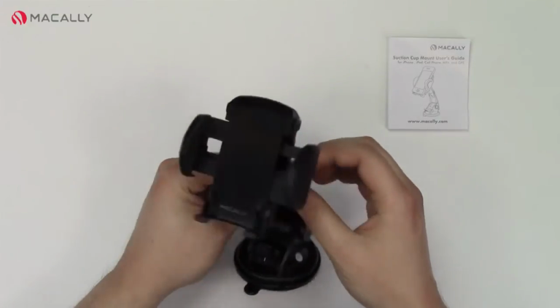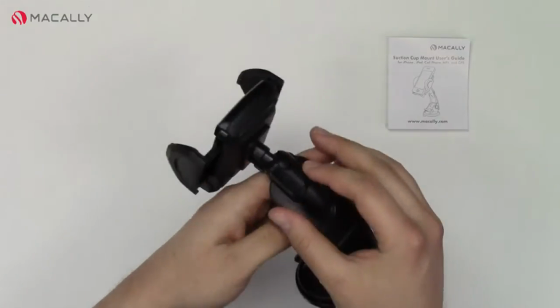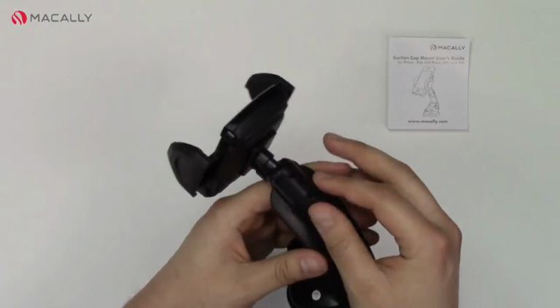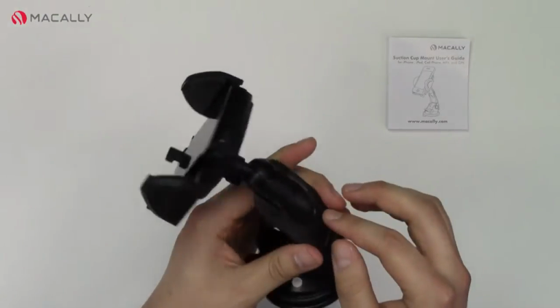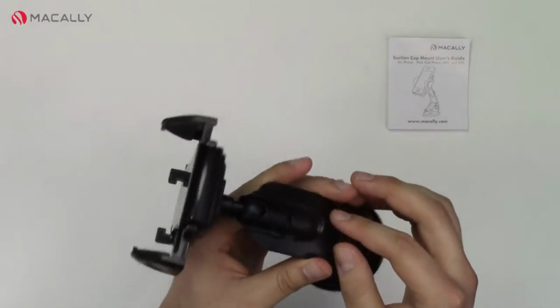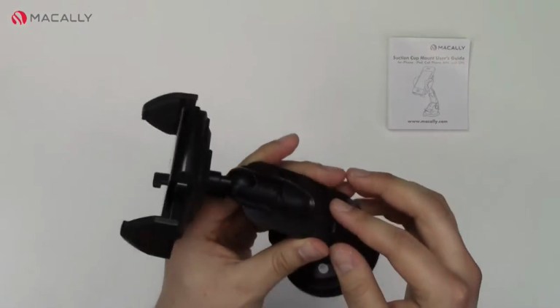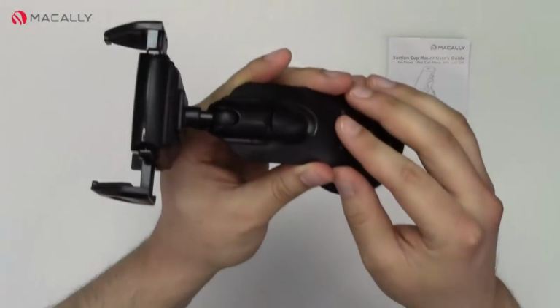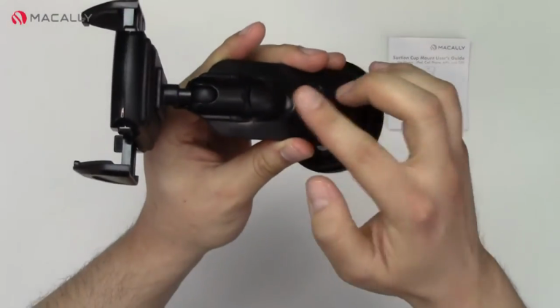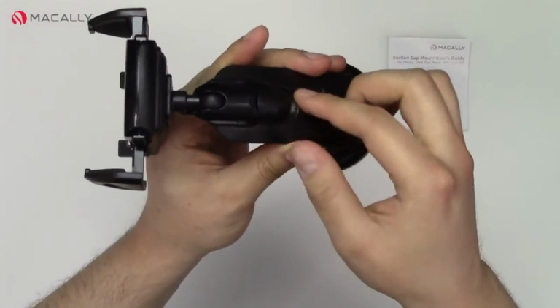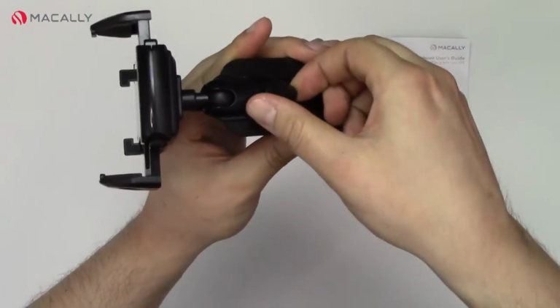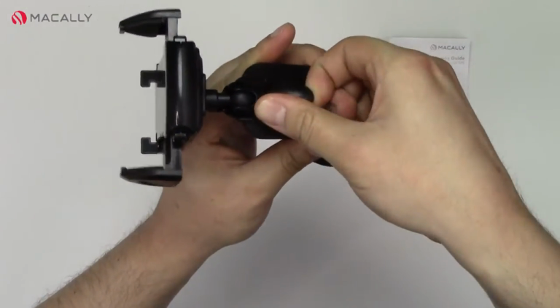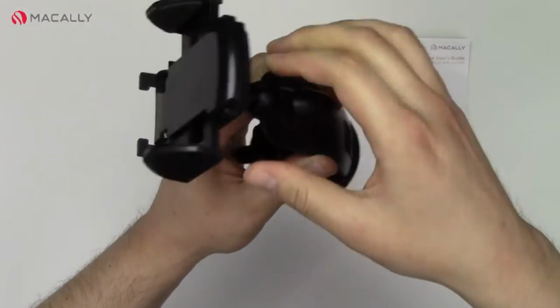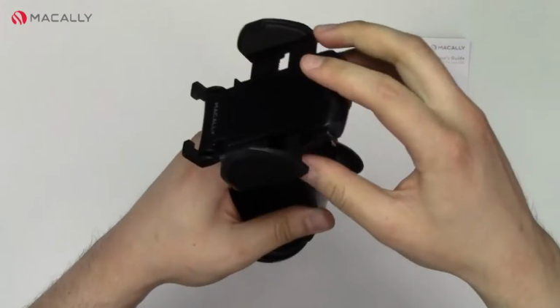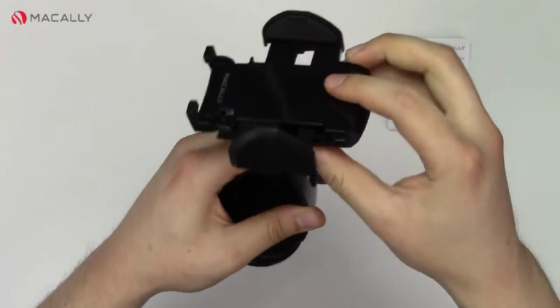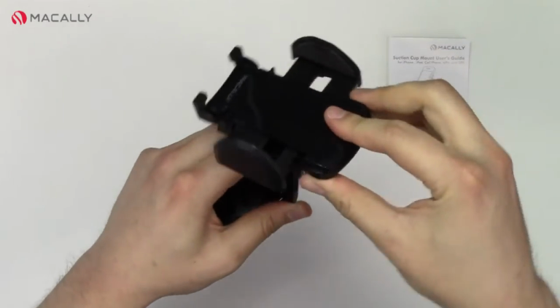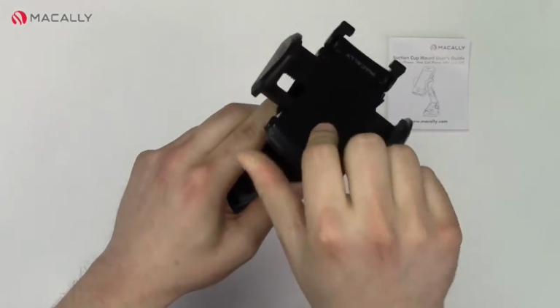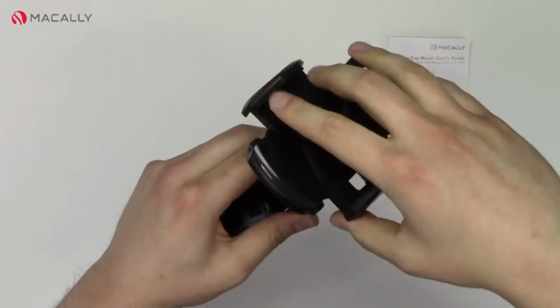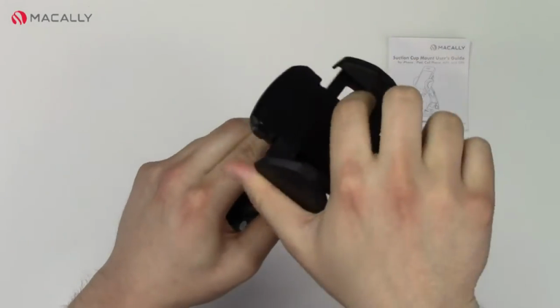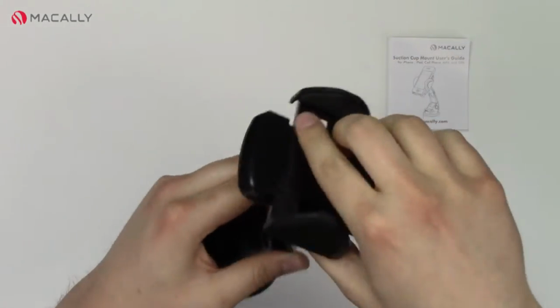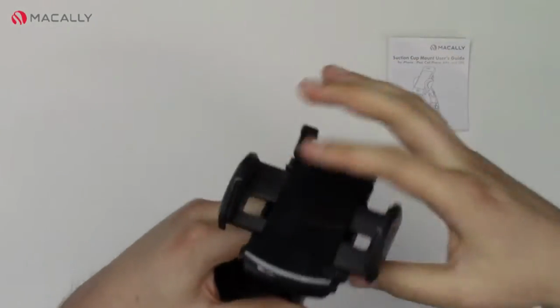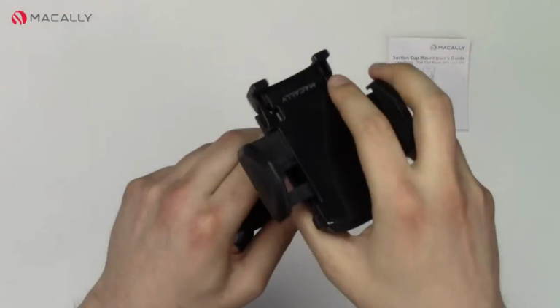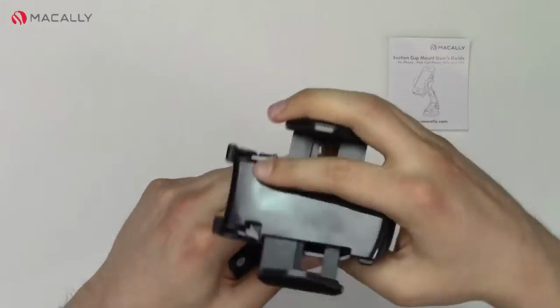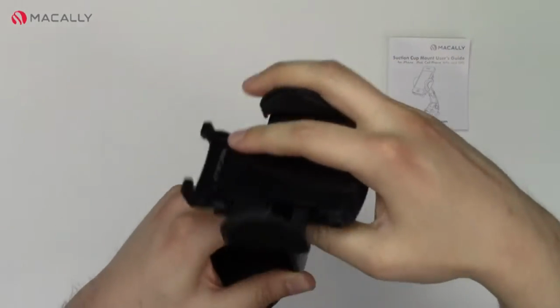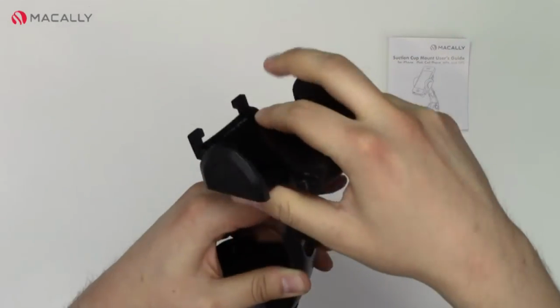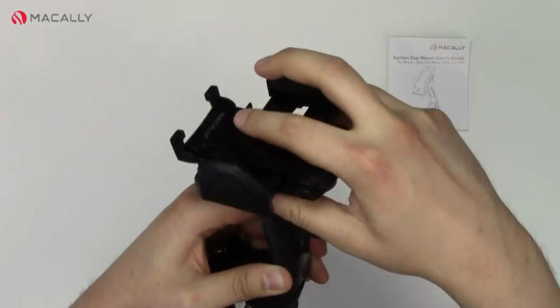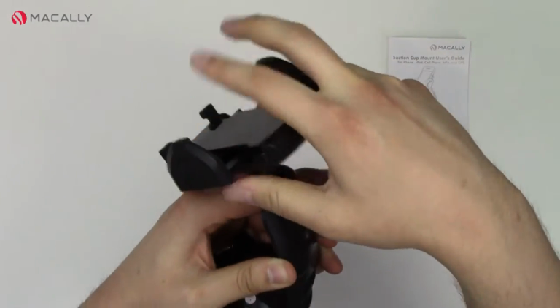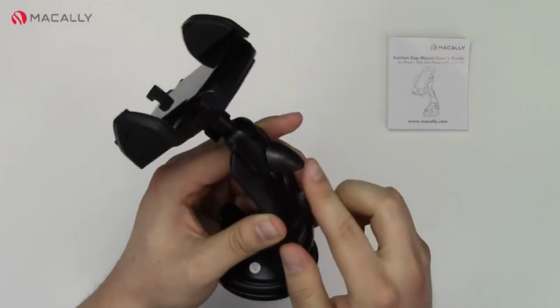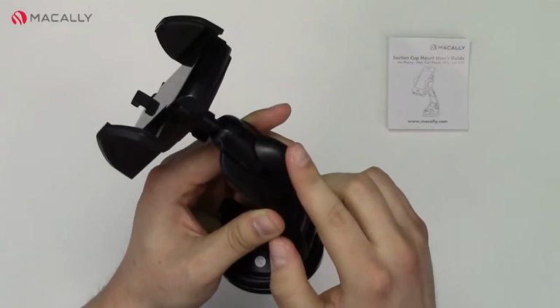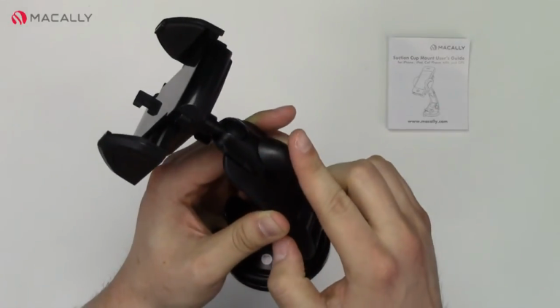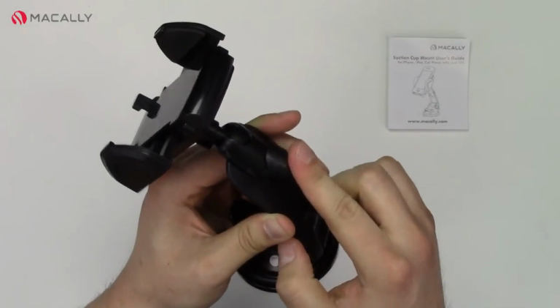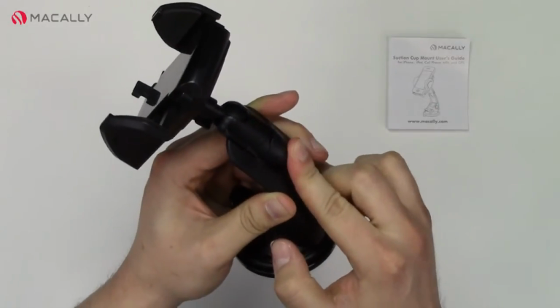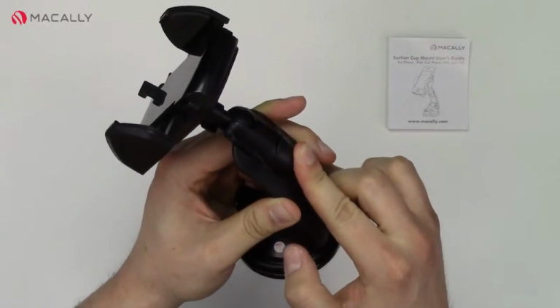Over here we have this lock that has to come off. With this you can rotate and adjust in different degrees right here, and you push down to lock it.